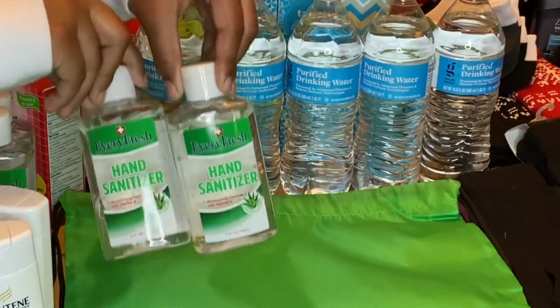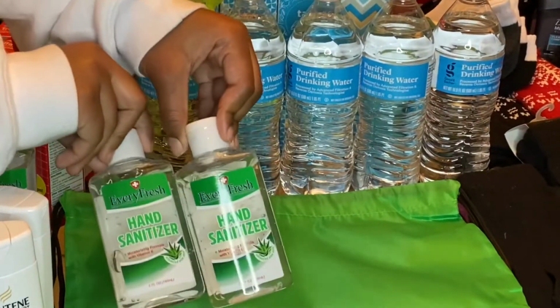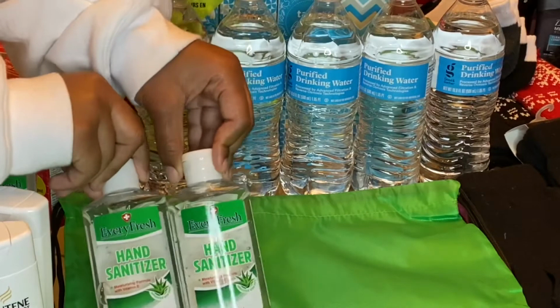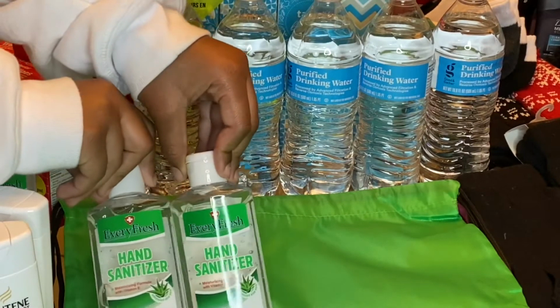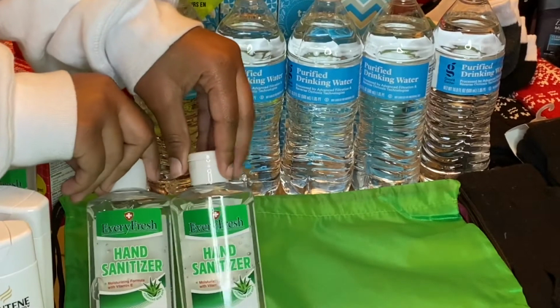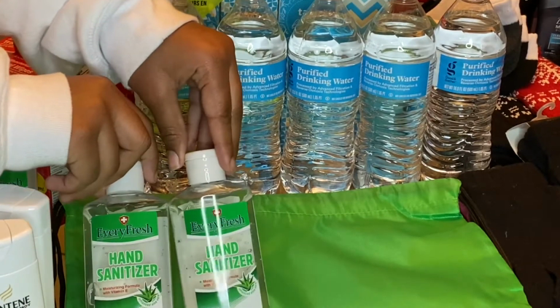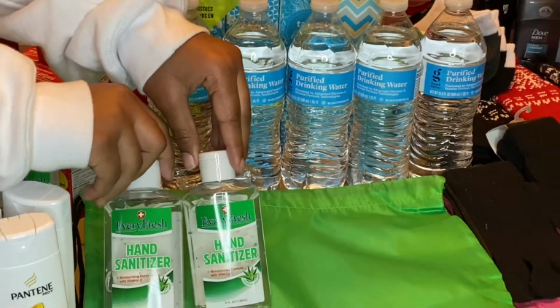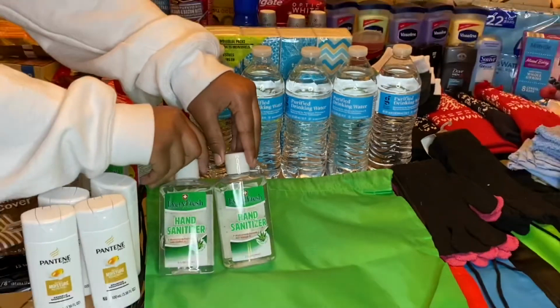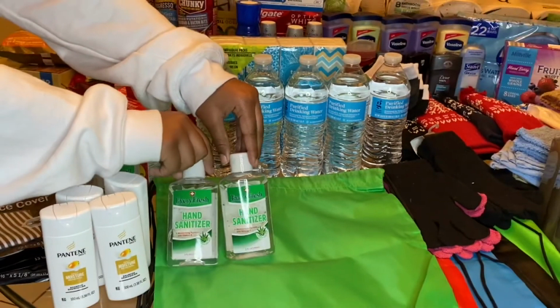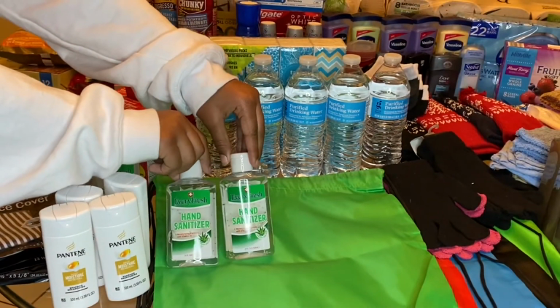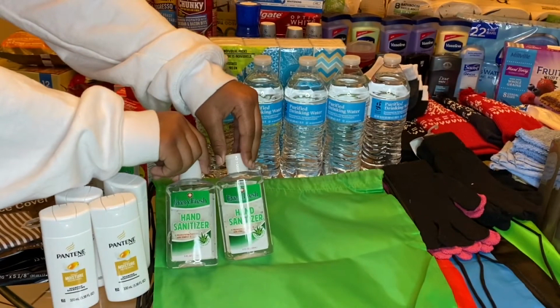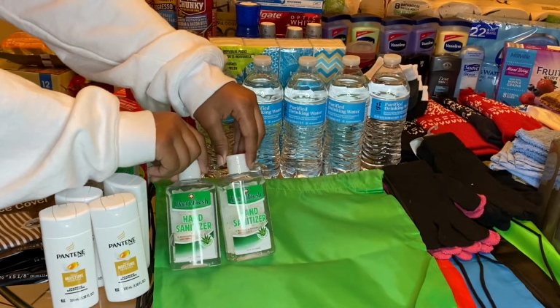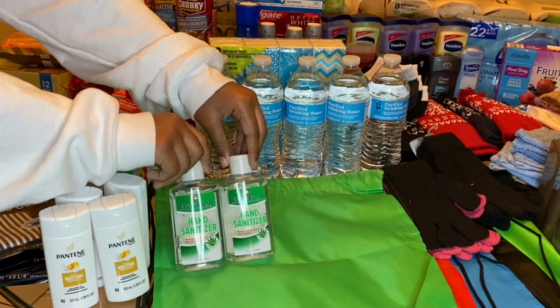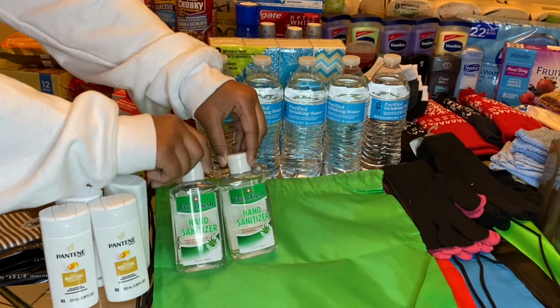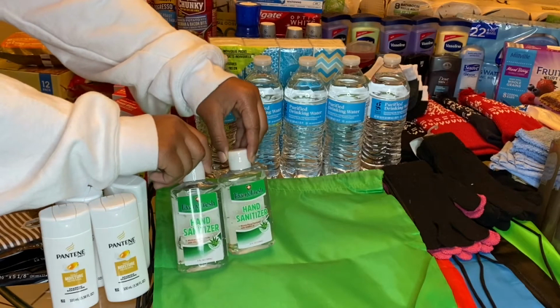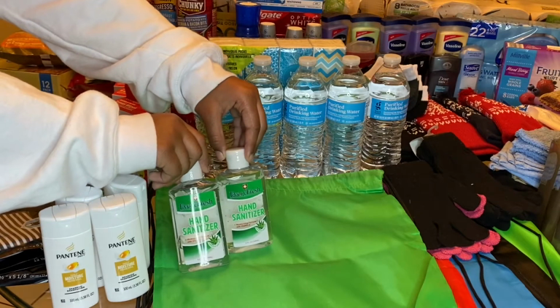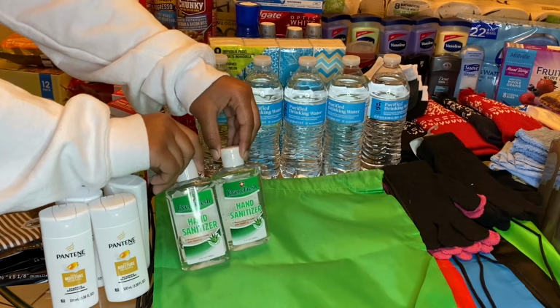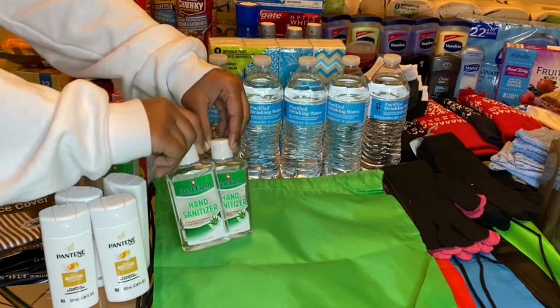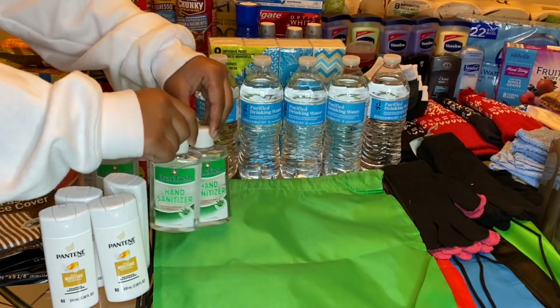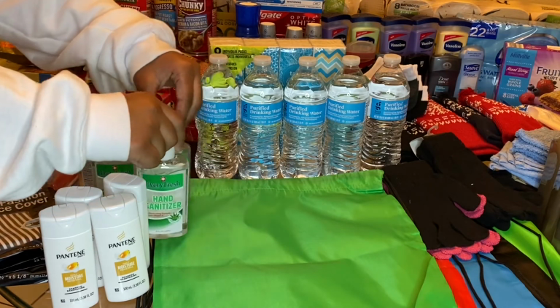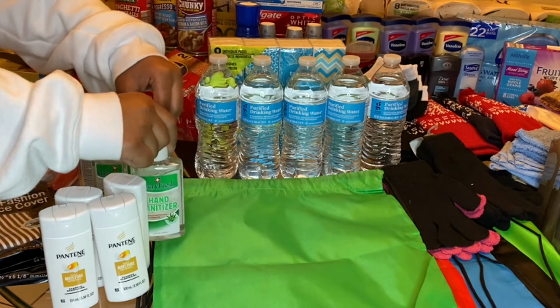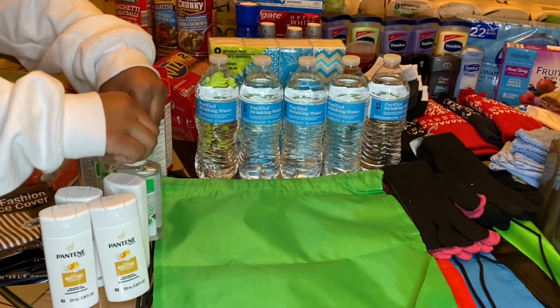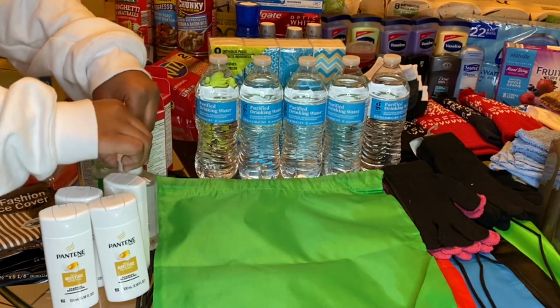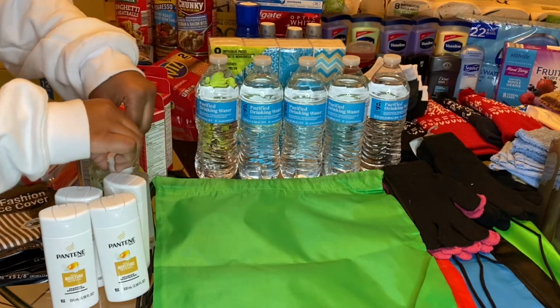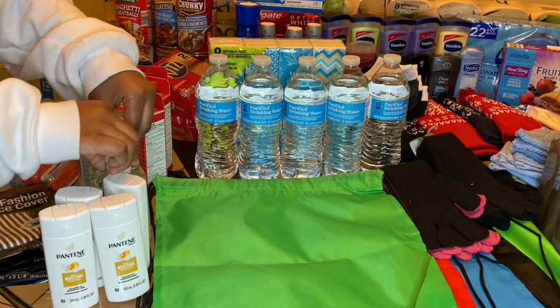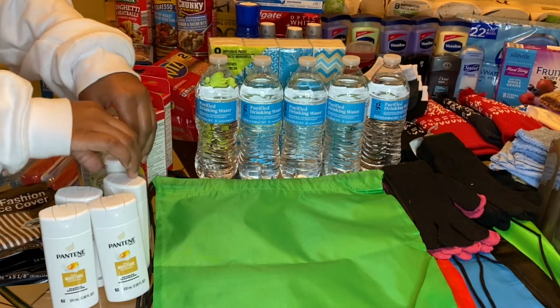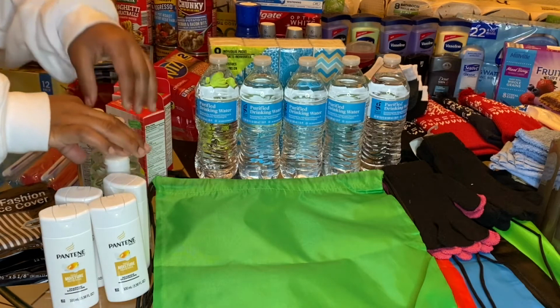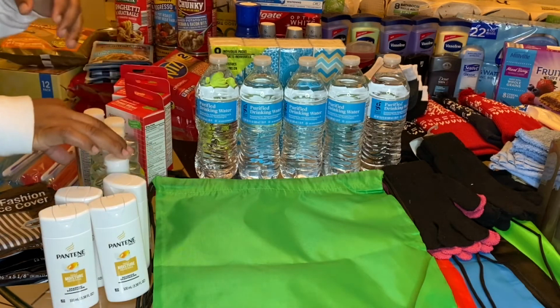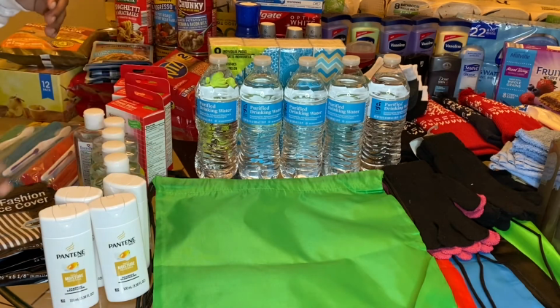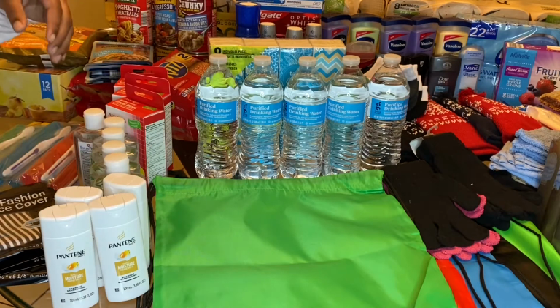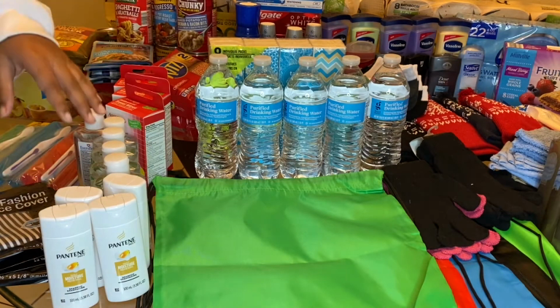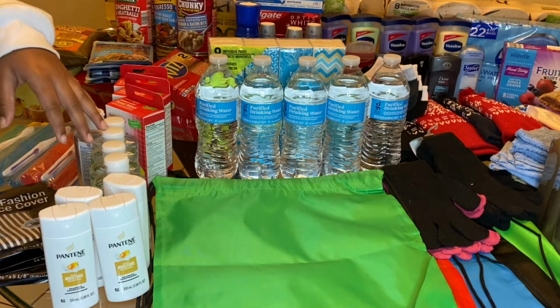I purchased five of these hand sanitizers from Dollar Tree, a dollar each of course. I didn't mention this before, but my goal is to go ahead and make five bags. I mainly see men, but if I see a woman I'll put some feminine products in there as well.